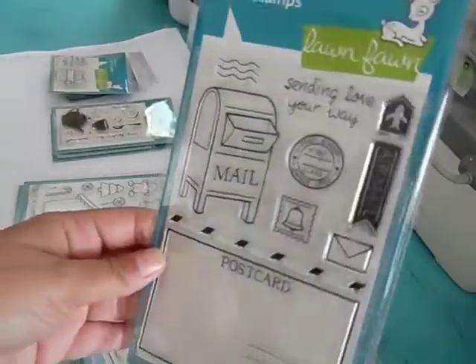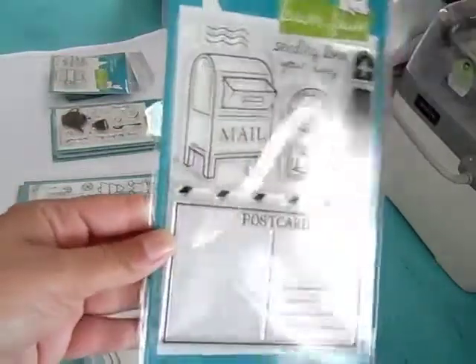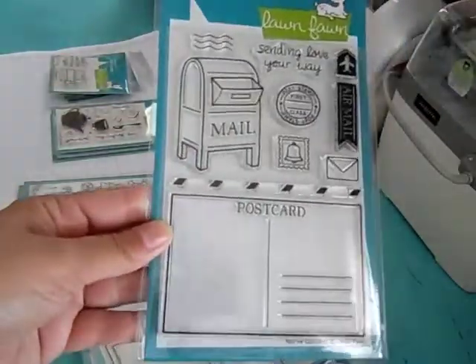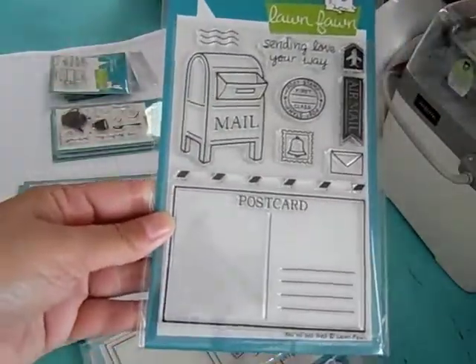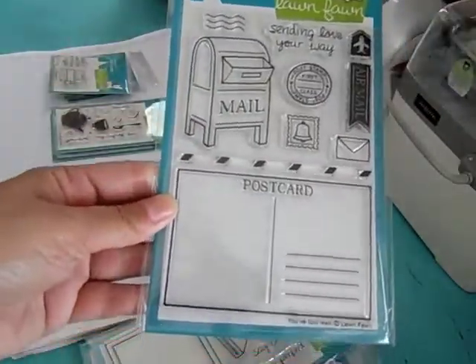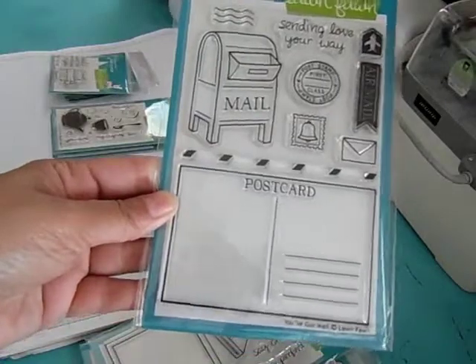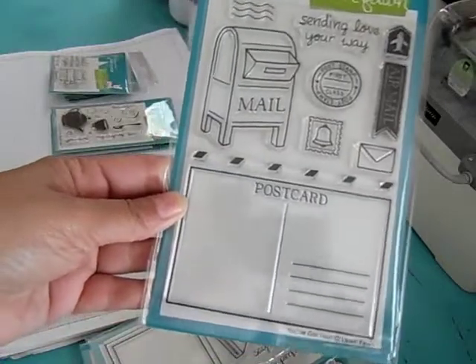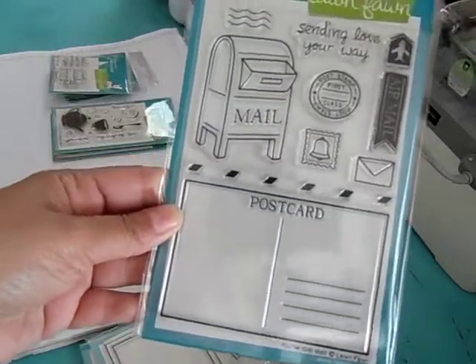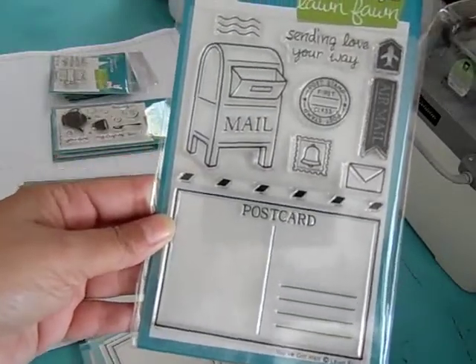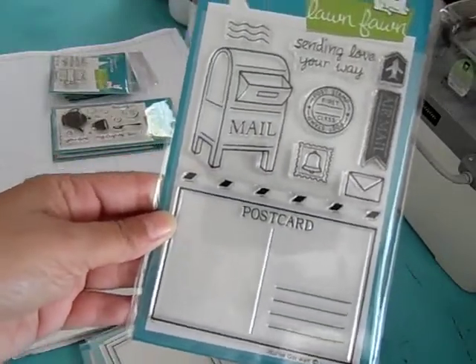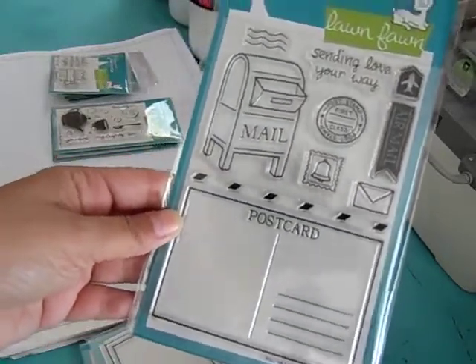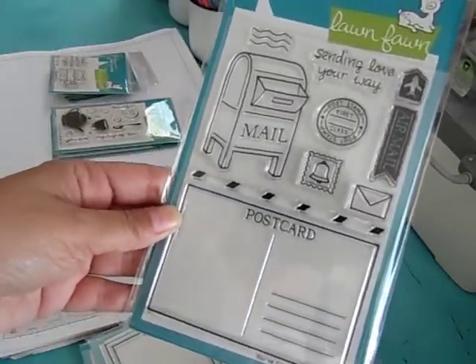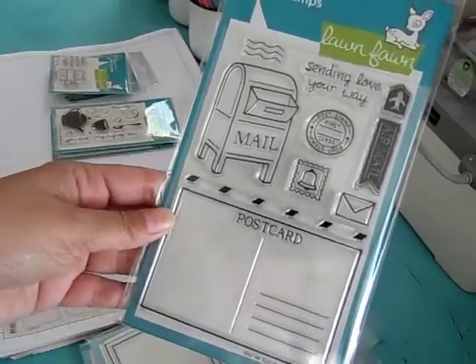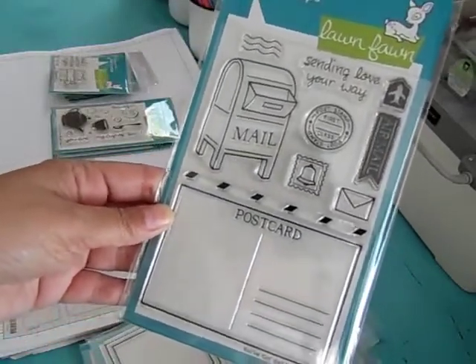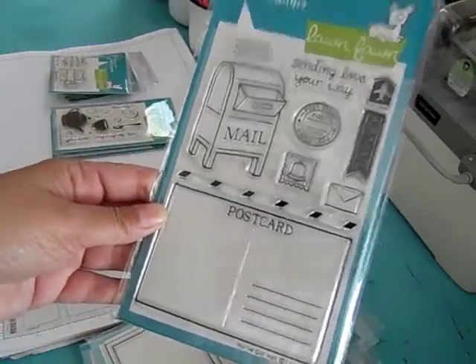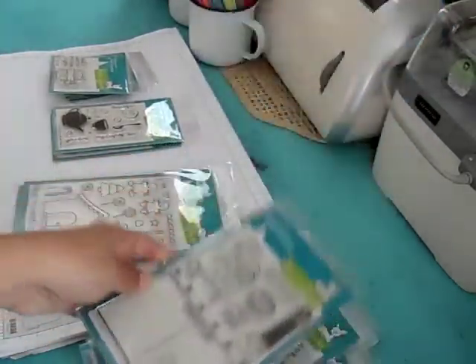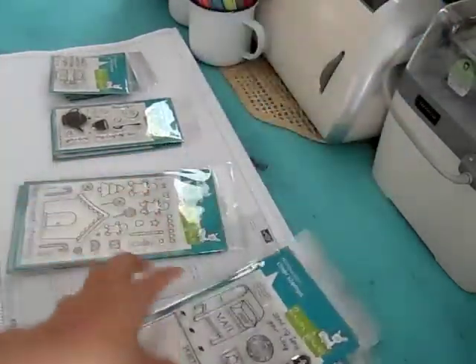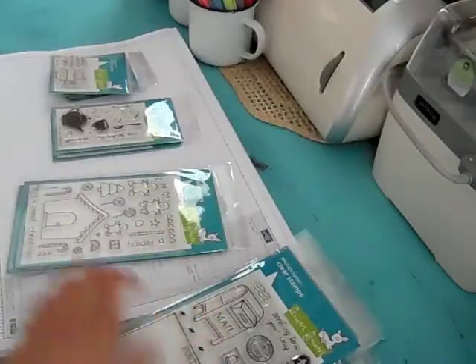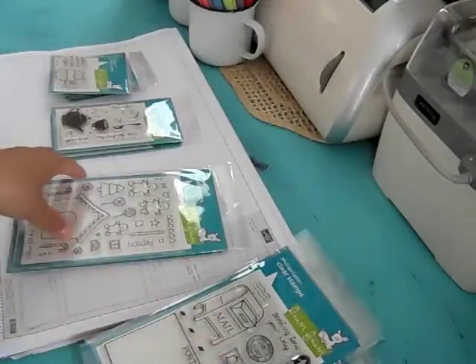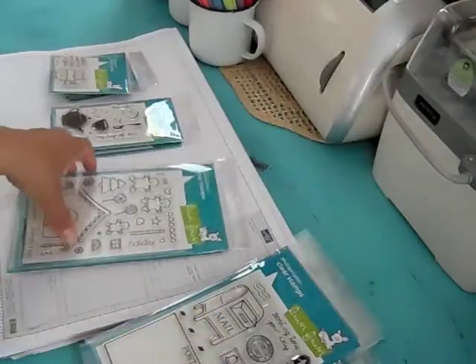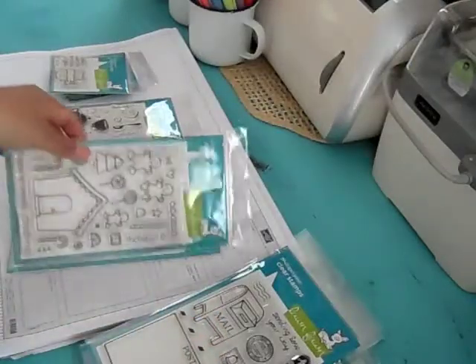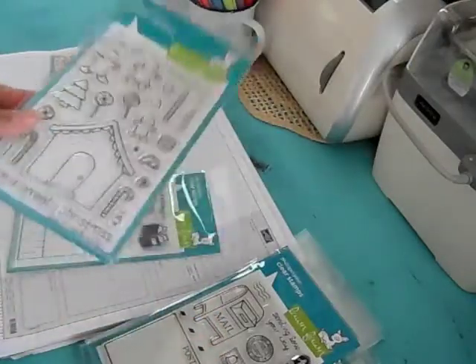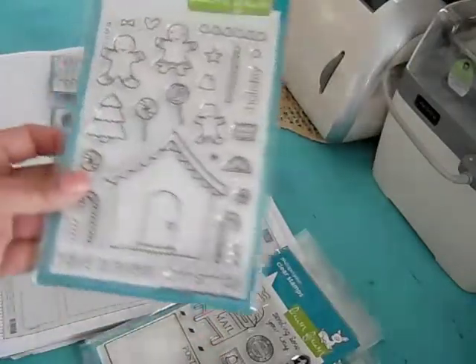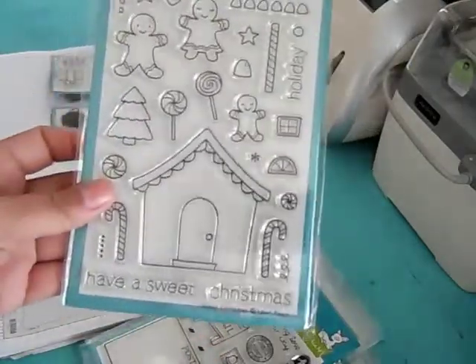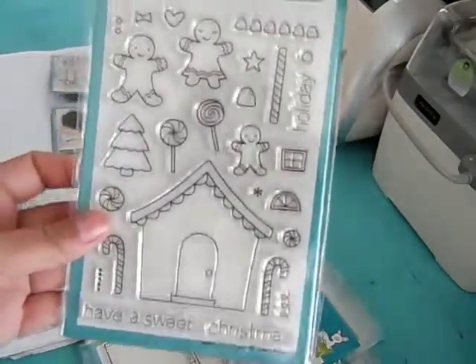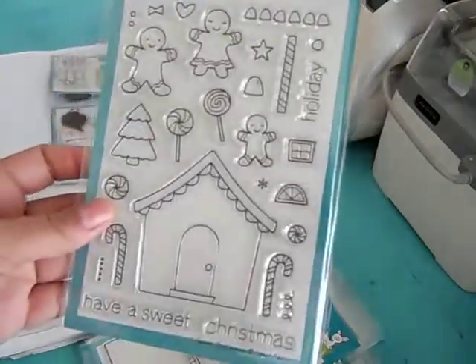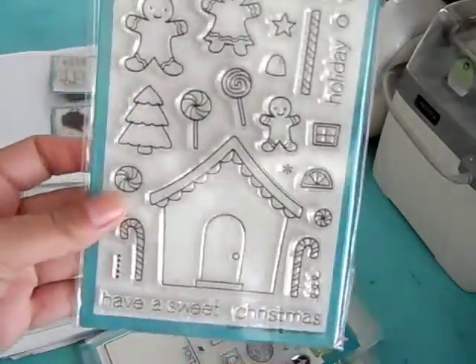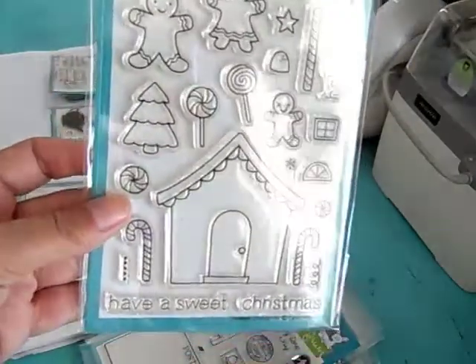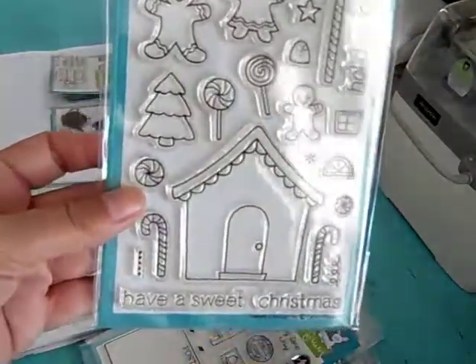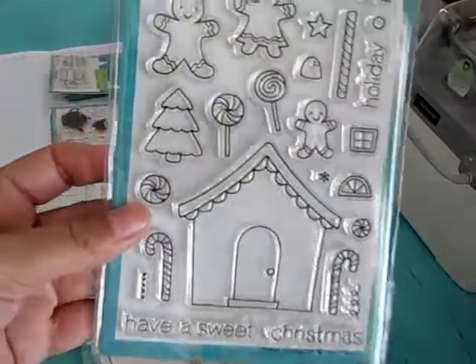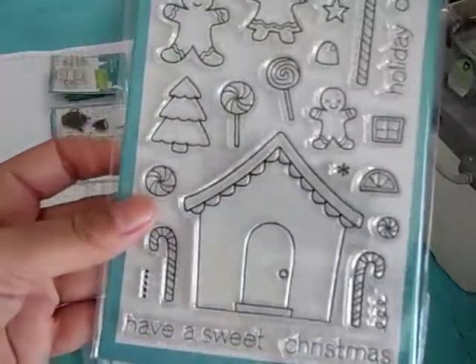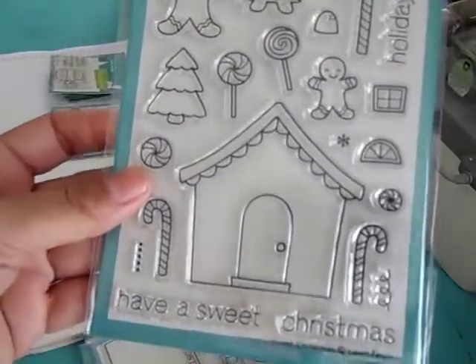Everybody, I have a Halloween coupon out right now, so be sure to take advantage of that. Just use the code Halloween to save 10% off, and that's good until October 31st.